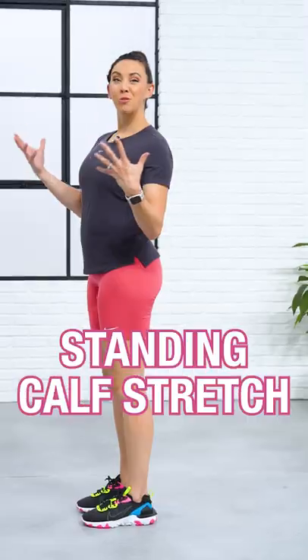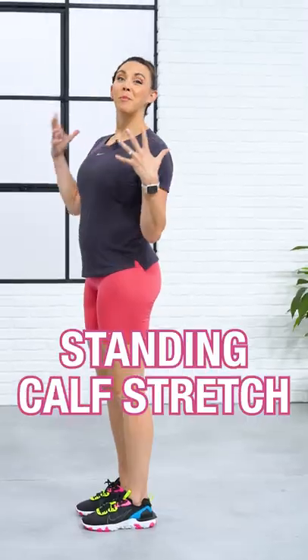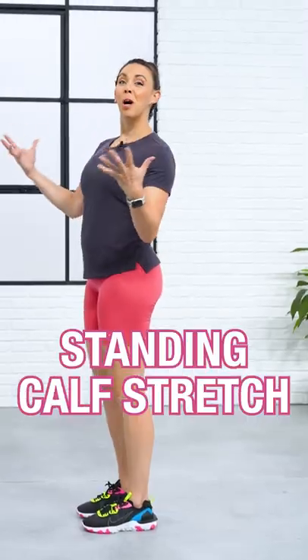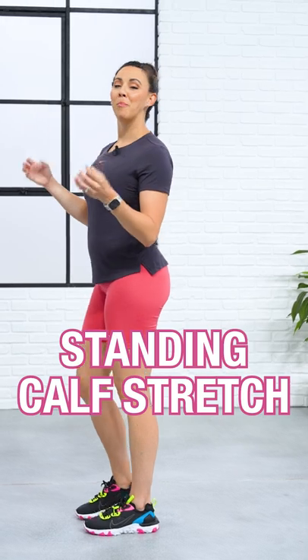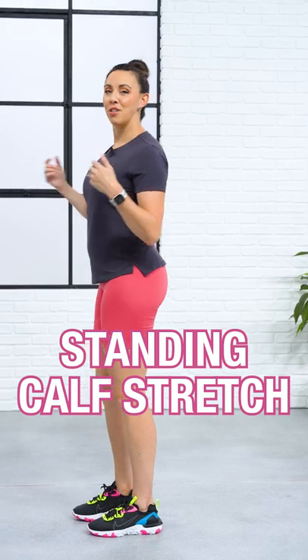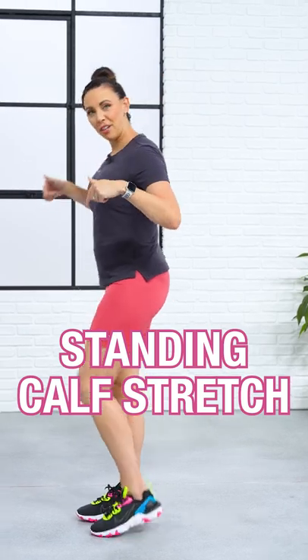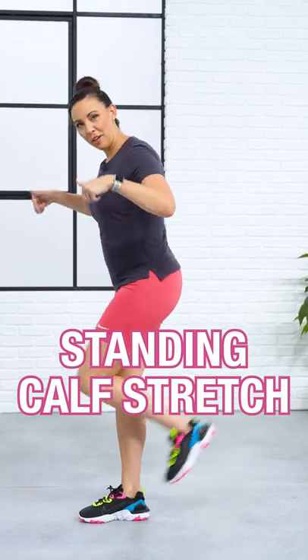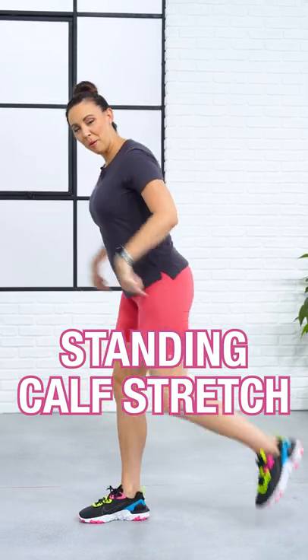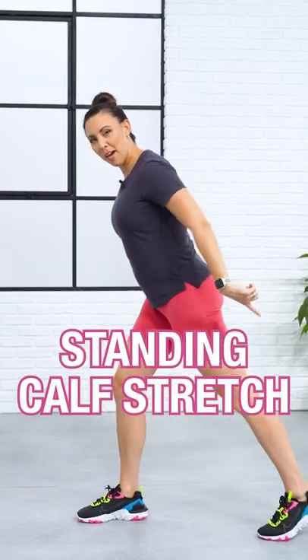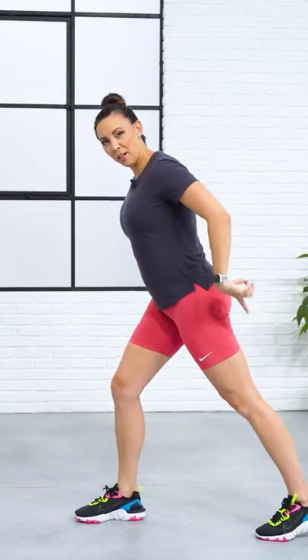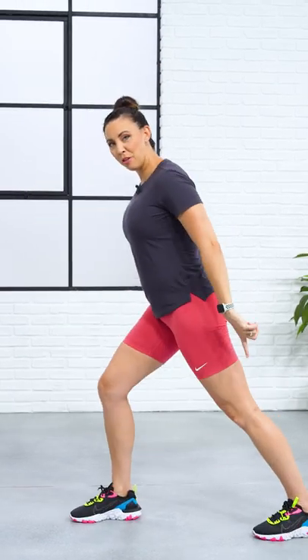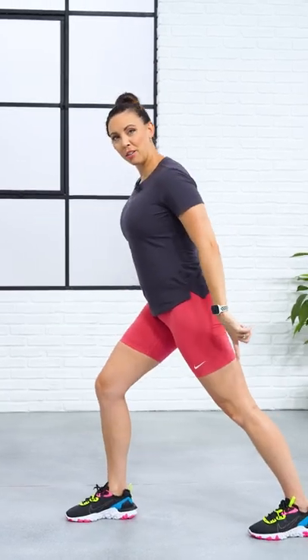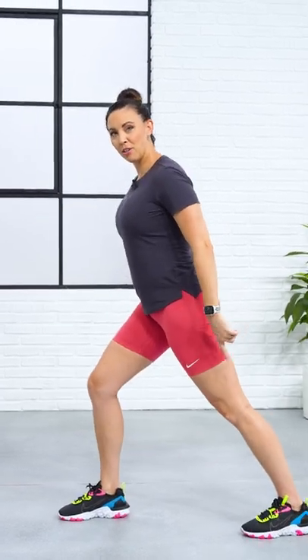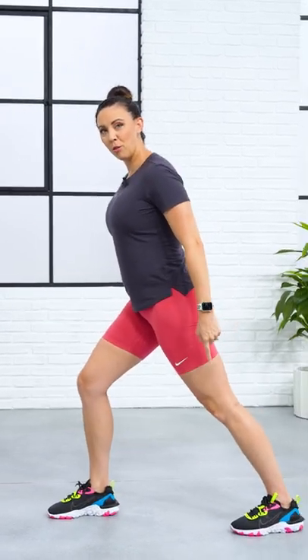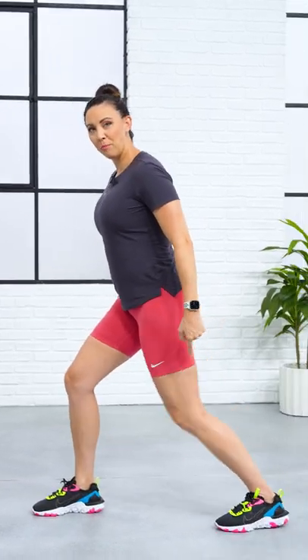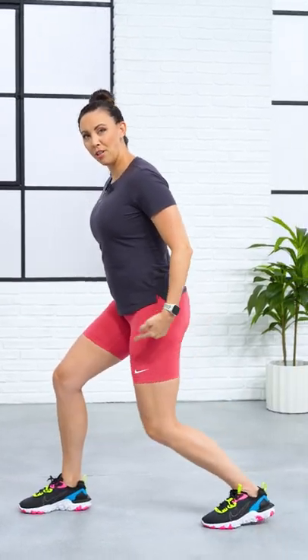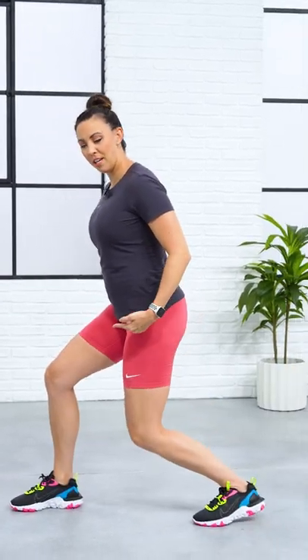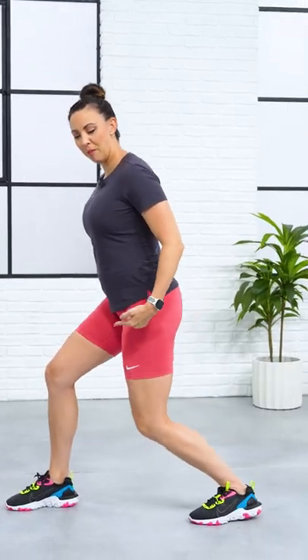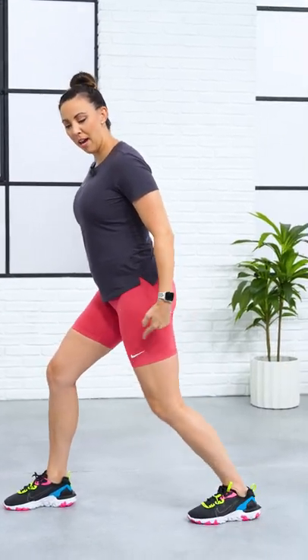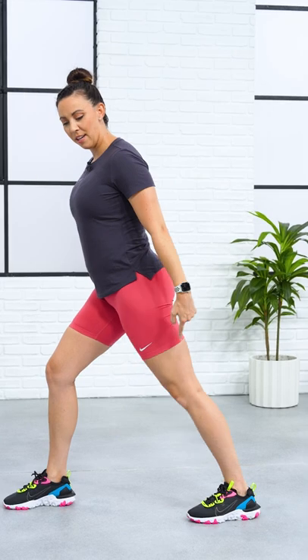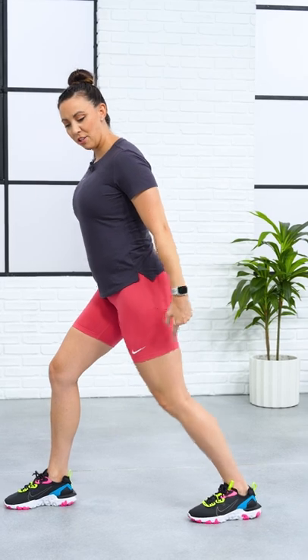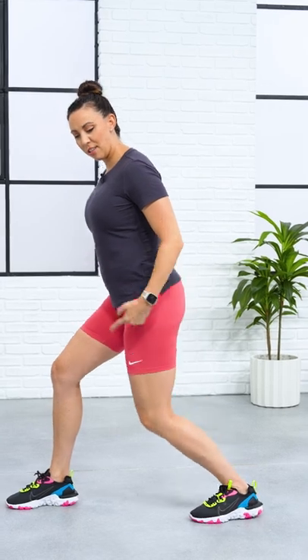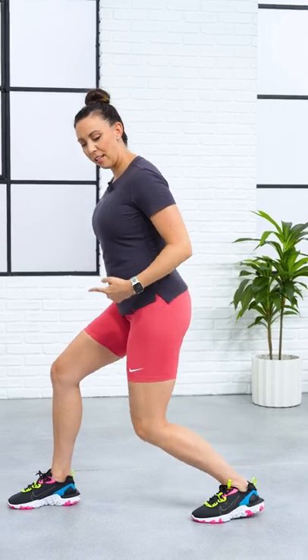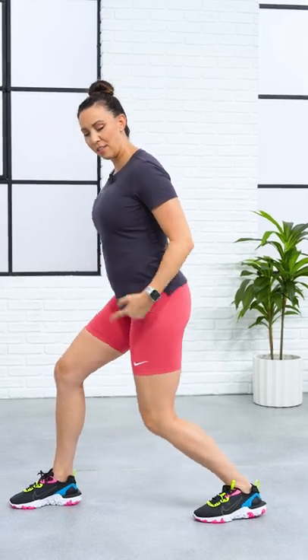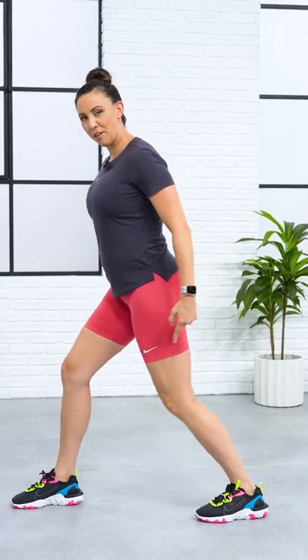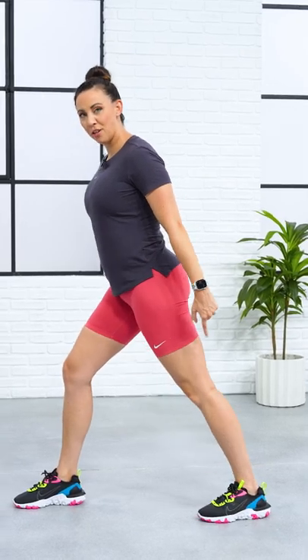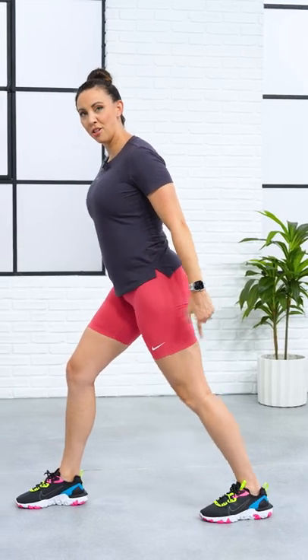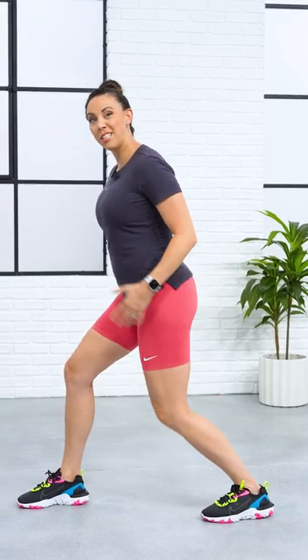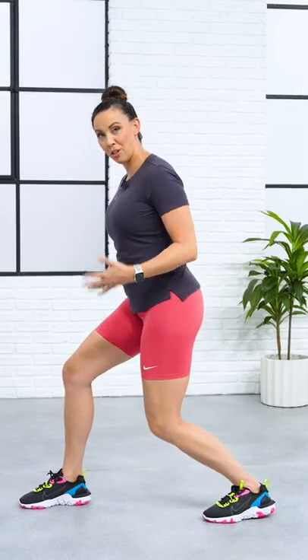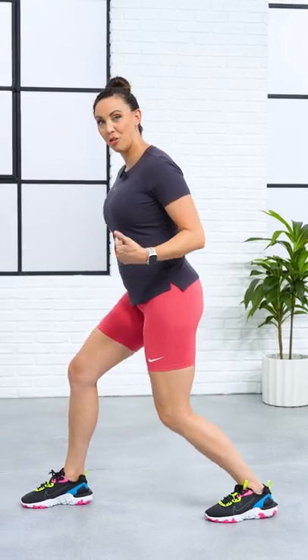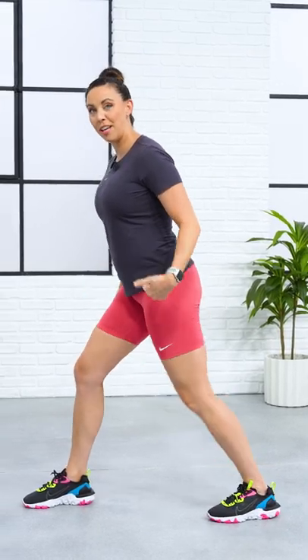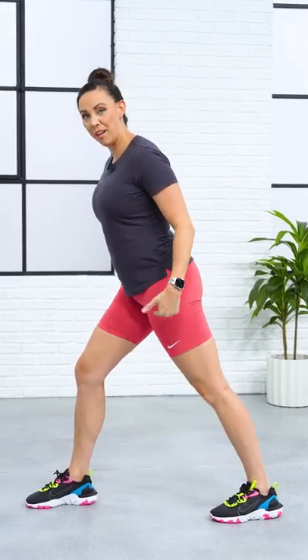The first one is going to be in an upright position. You're going to take your foot back and glue your heel down to the floor, then bend your knee in the back just slightly until you feel that stretch, continuing to straighten and bend.